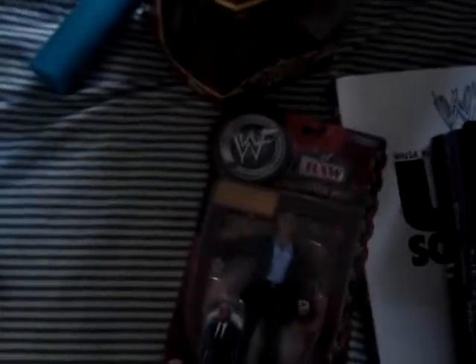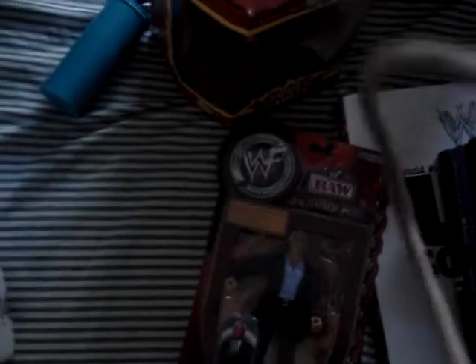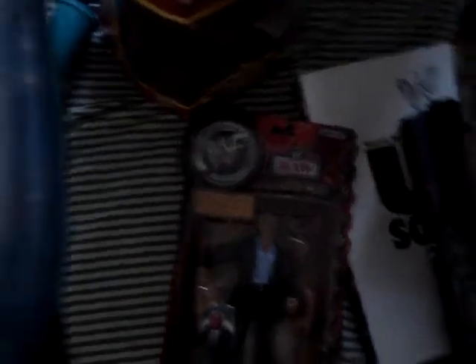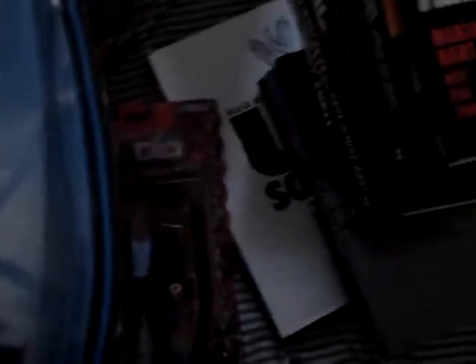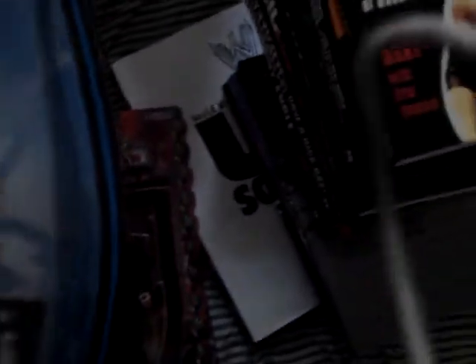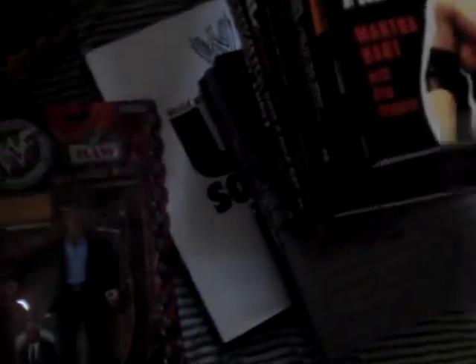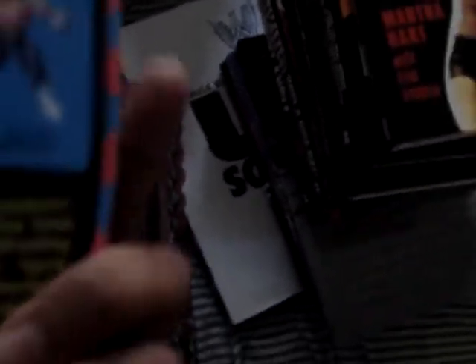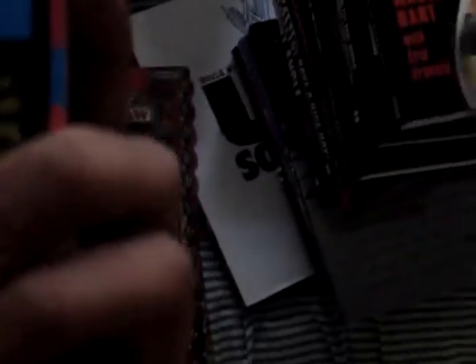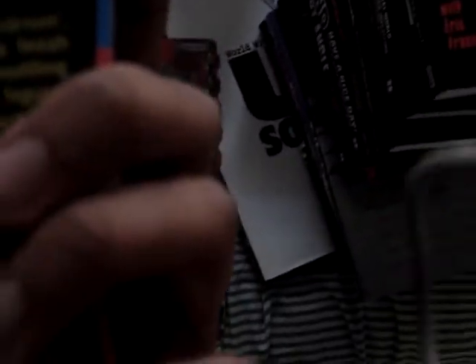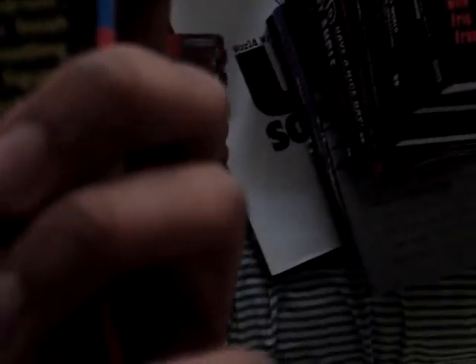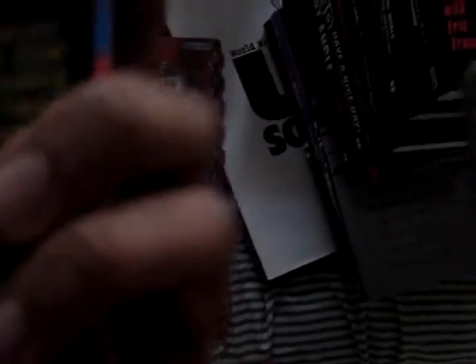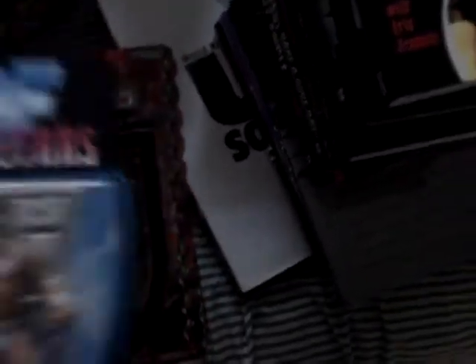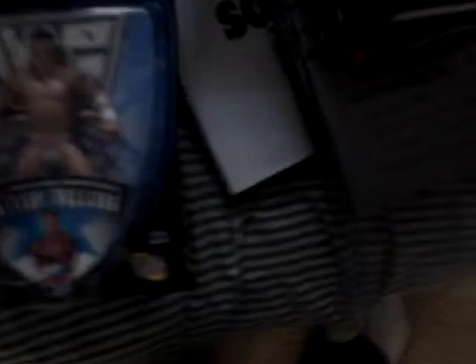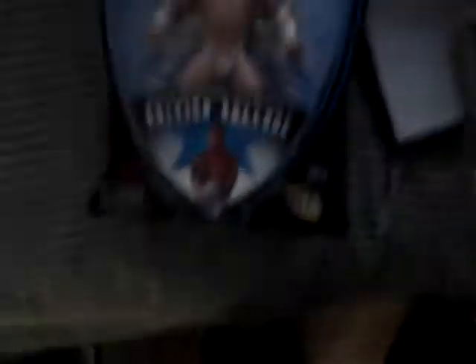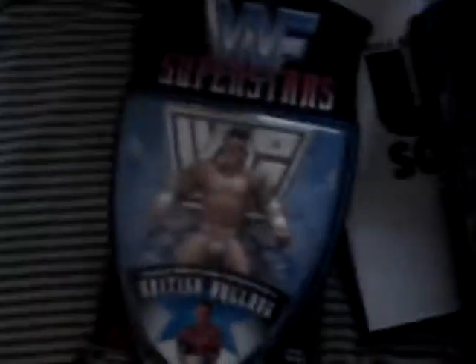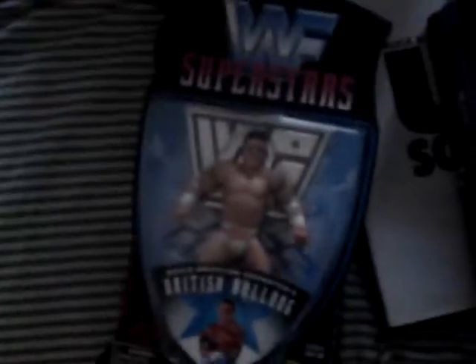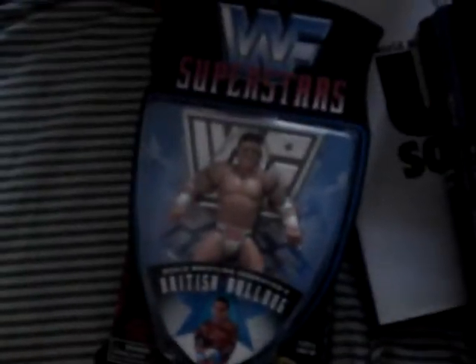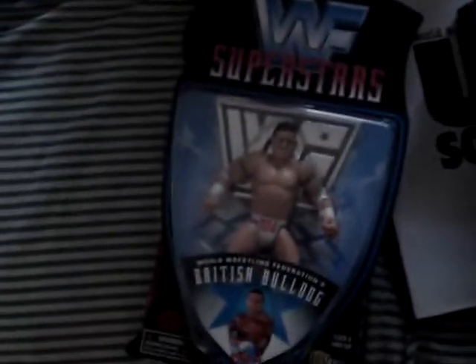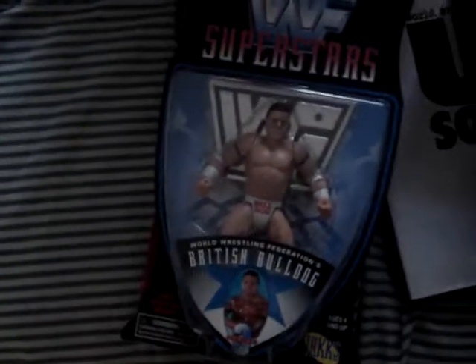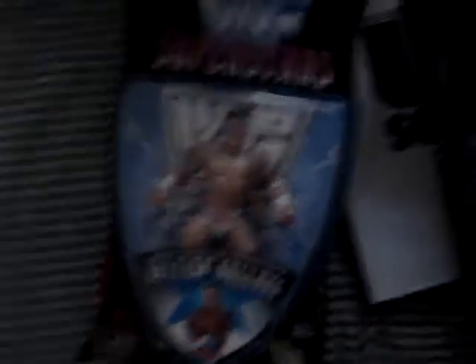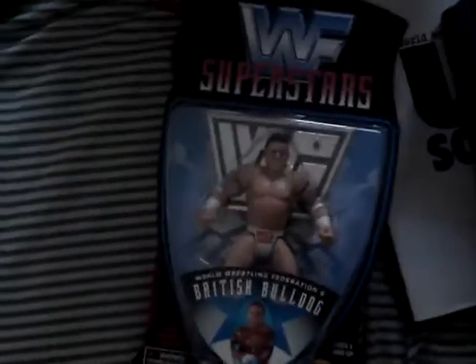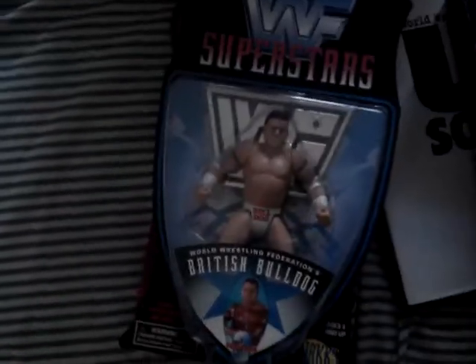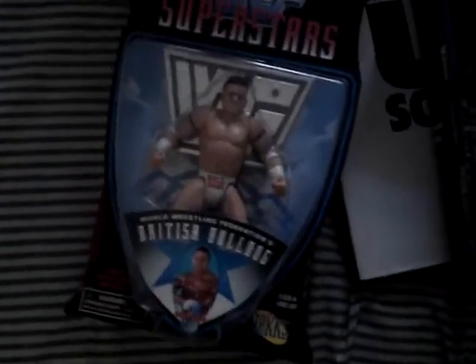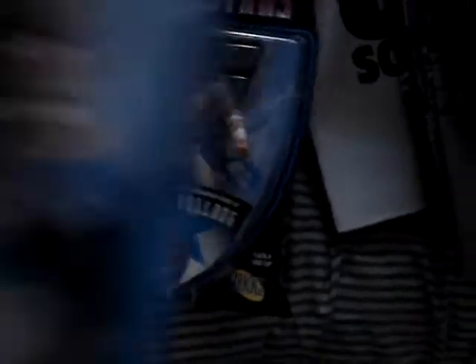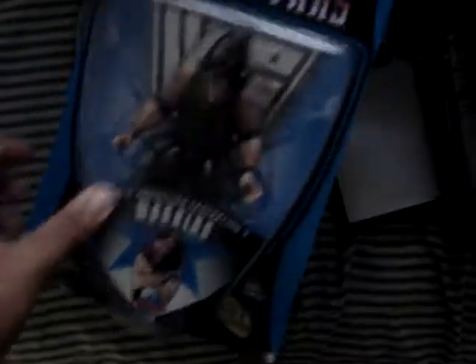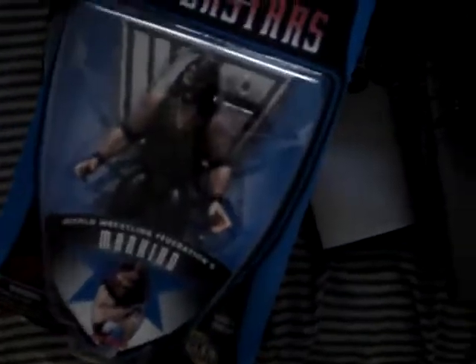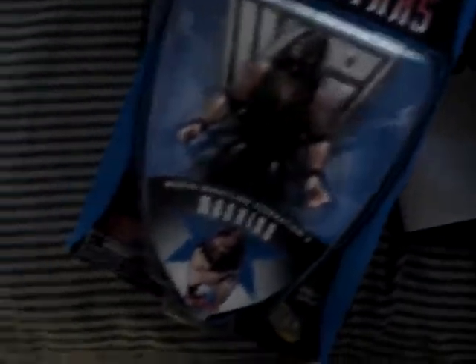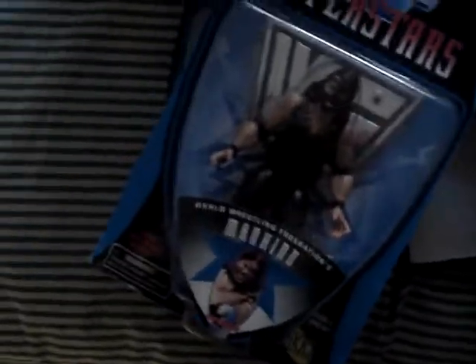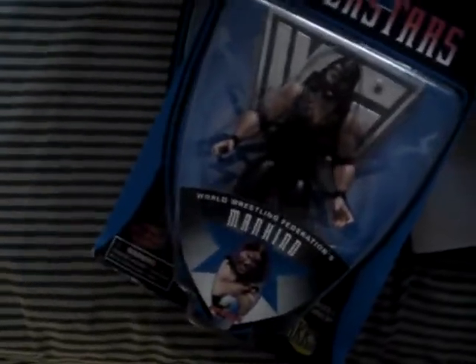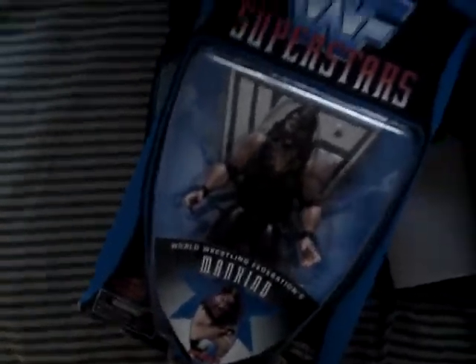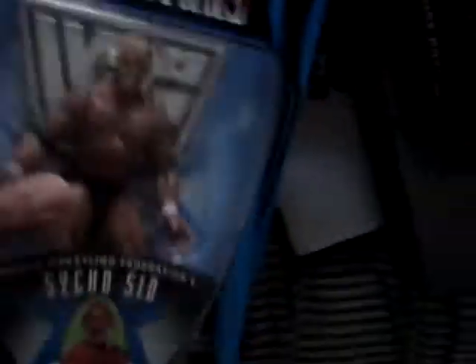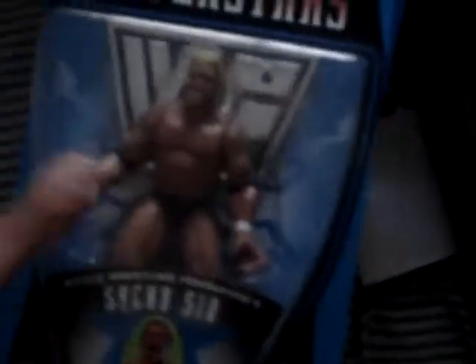And then WWF Superstars - these are from about 1996. The Bulldog, Mankind, Psycho Sid.